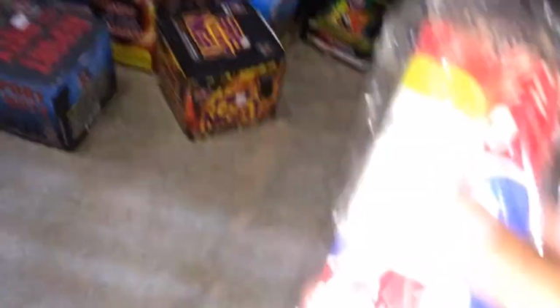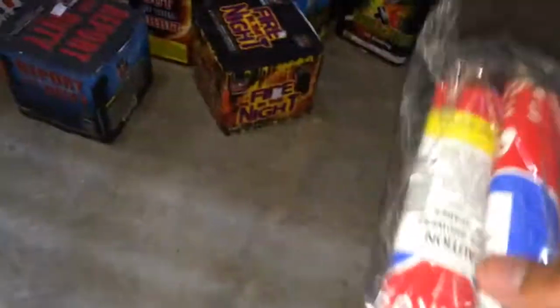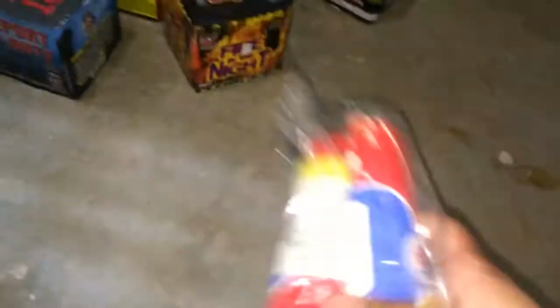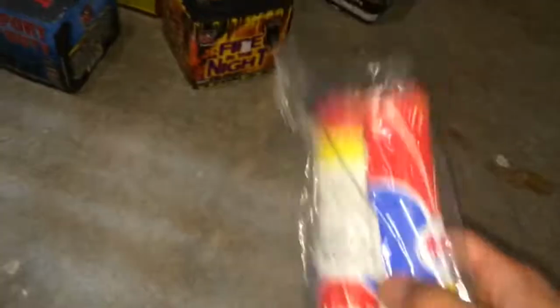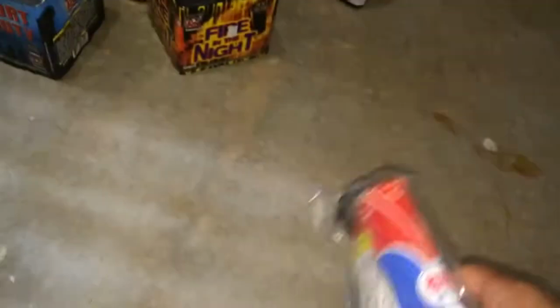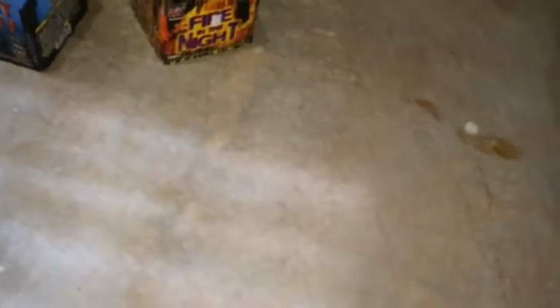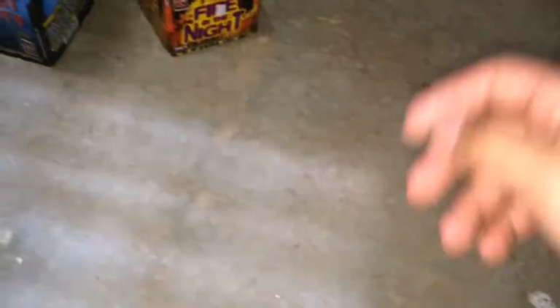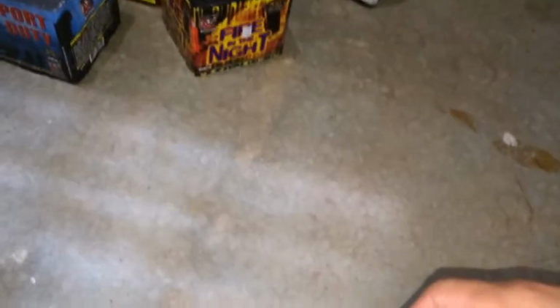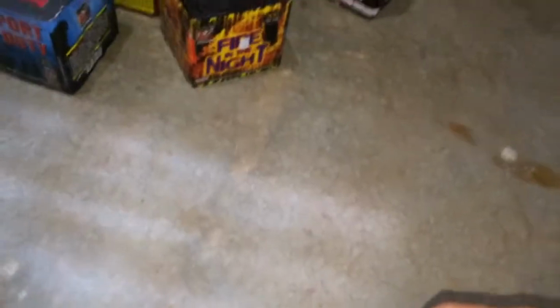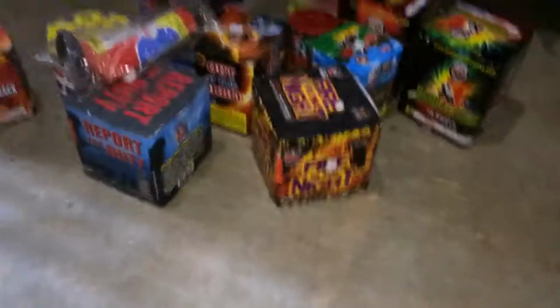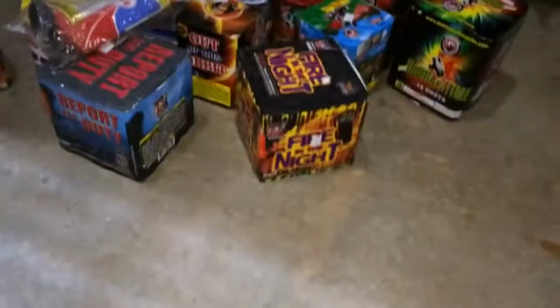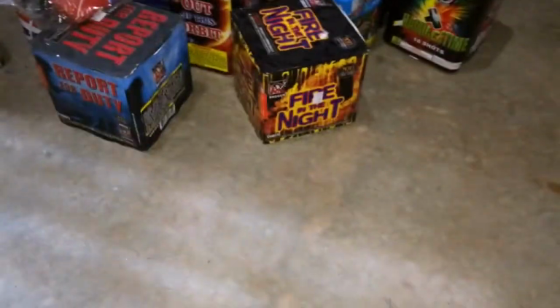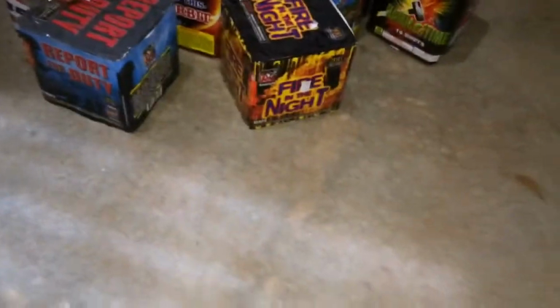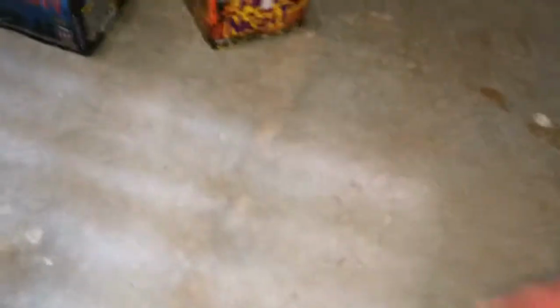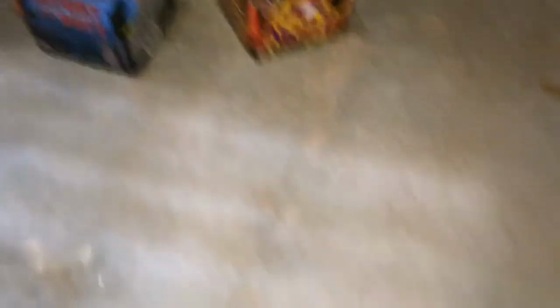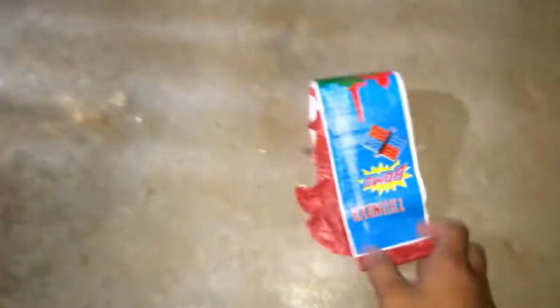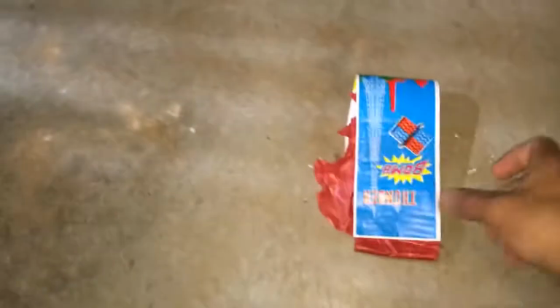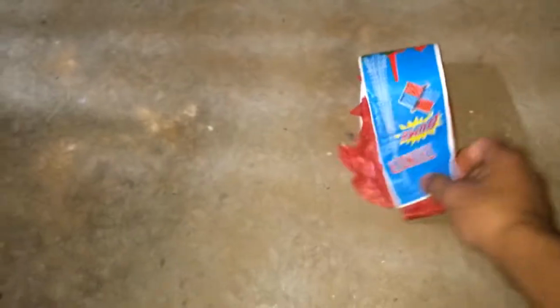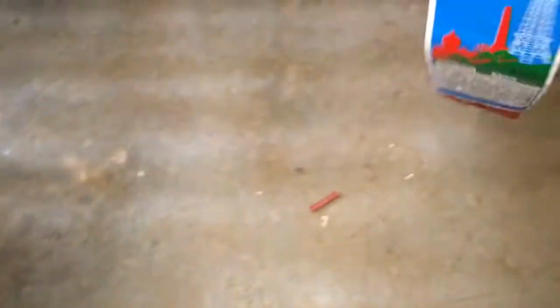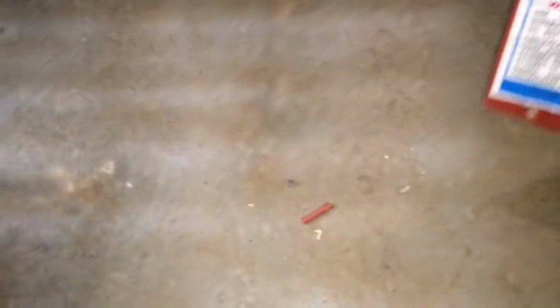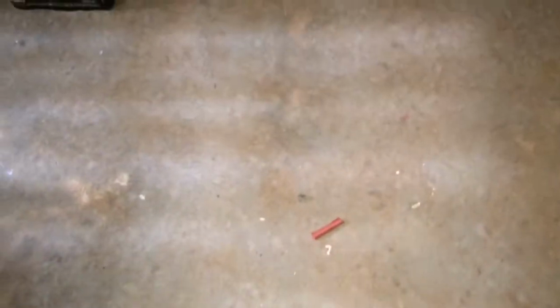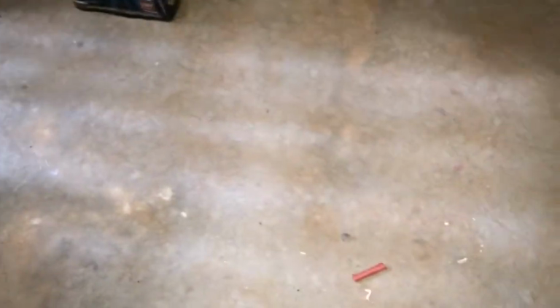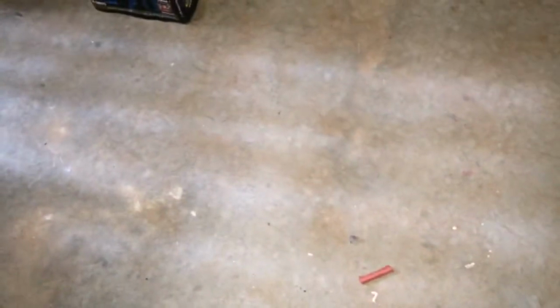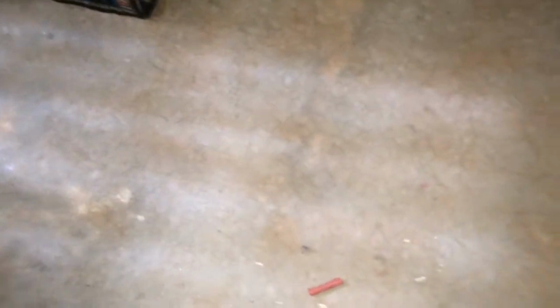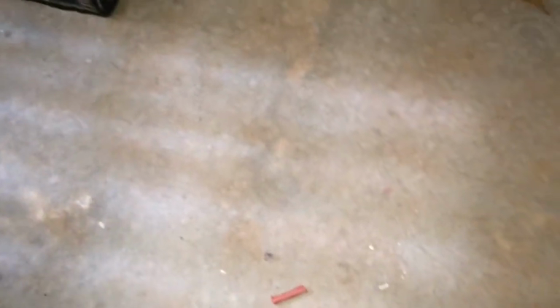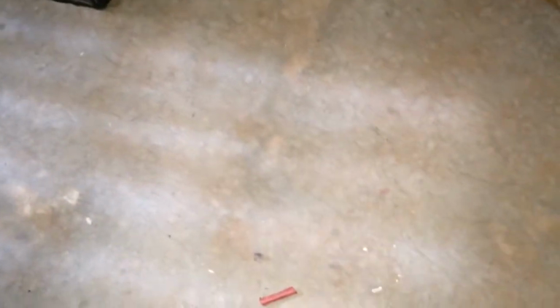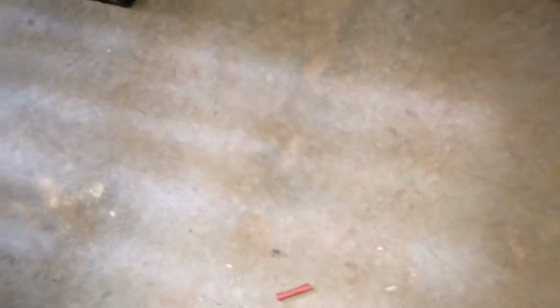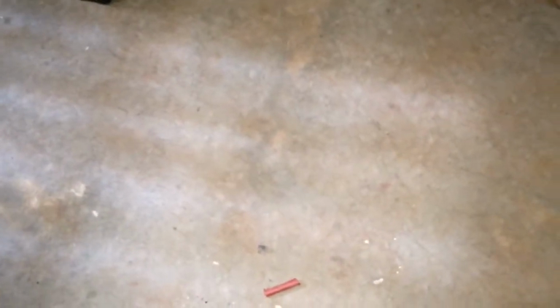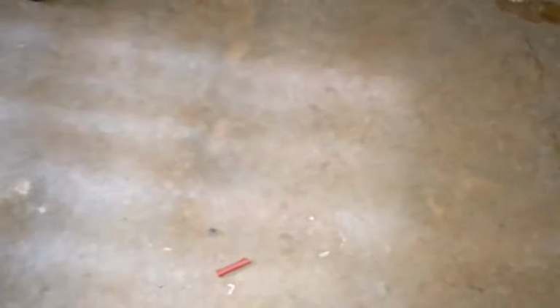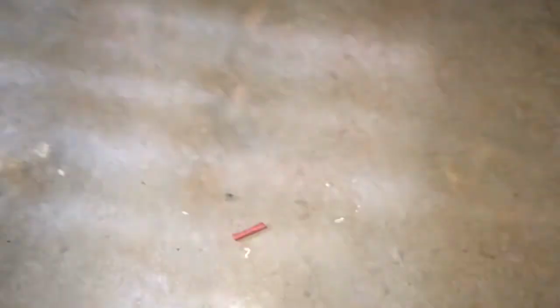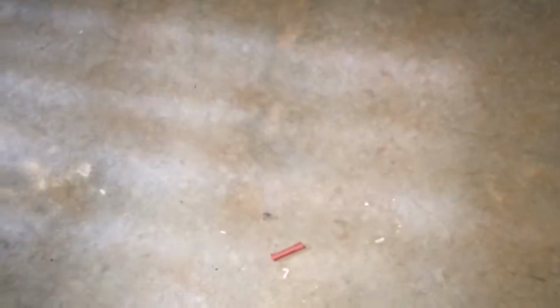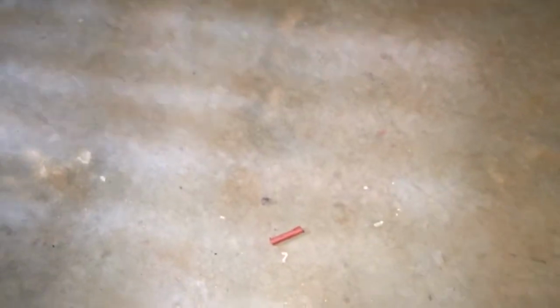I also got some fountains — what do you call those? Anyway, we also have some three-two thunder bombs. So next up we are moving on to 500-gram cakes.